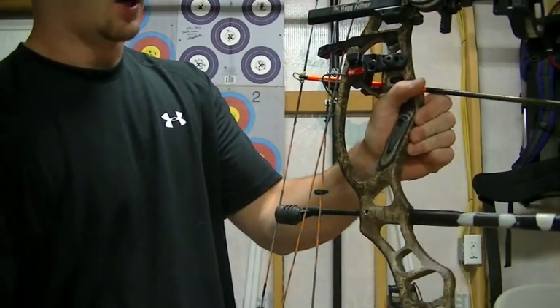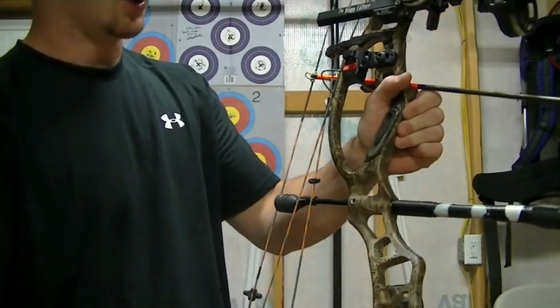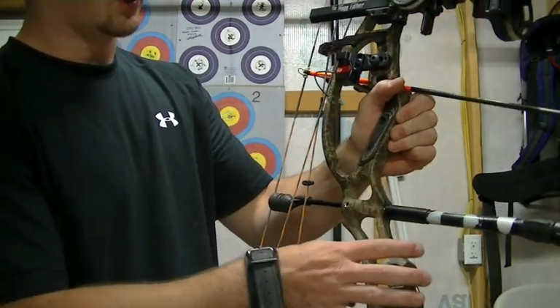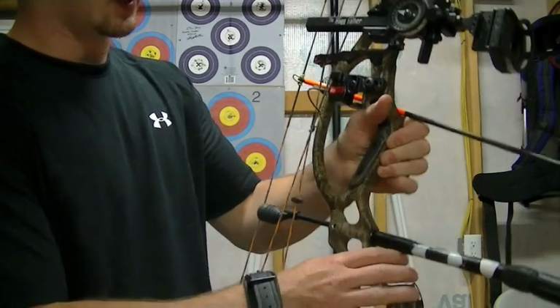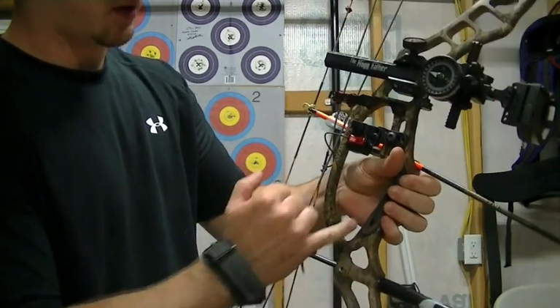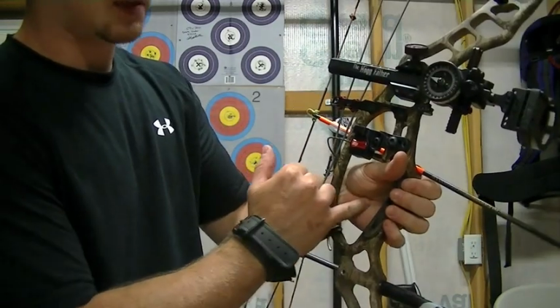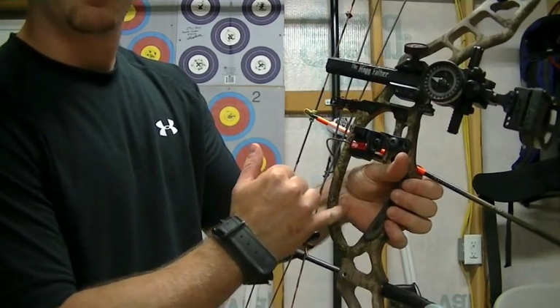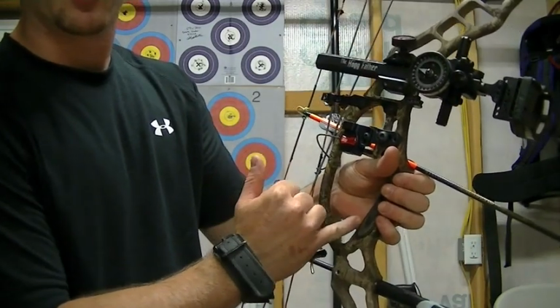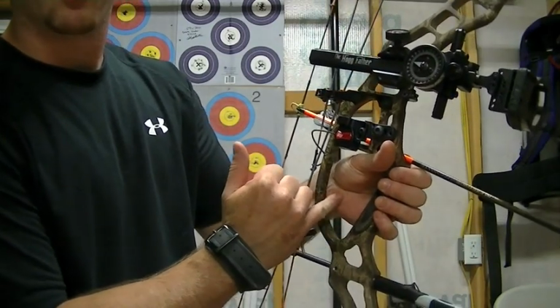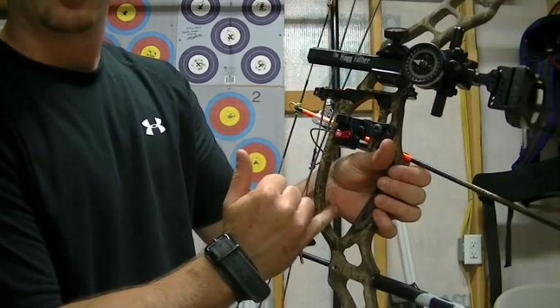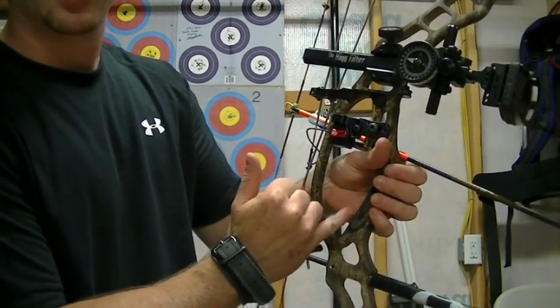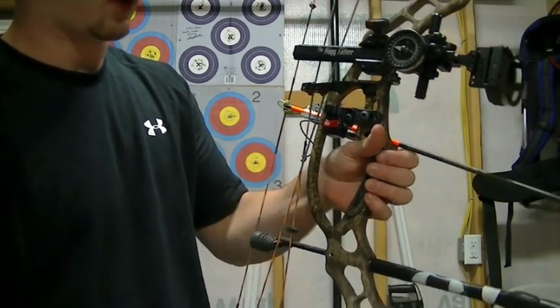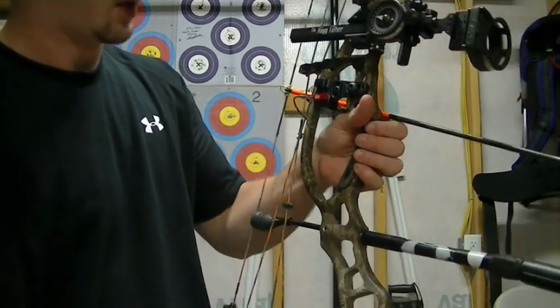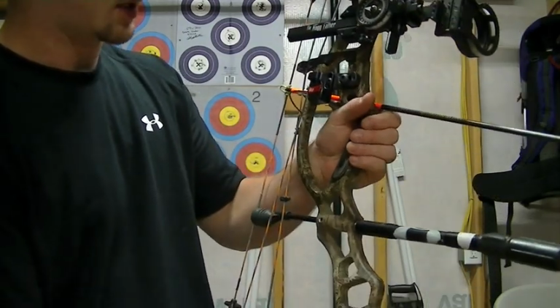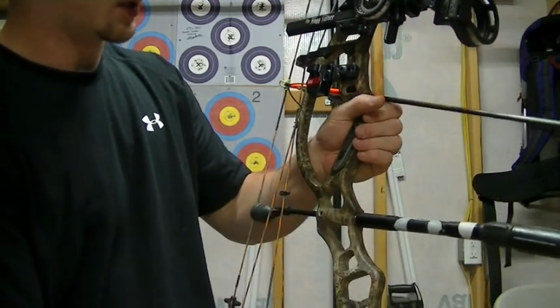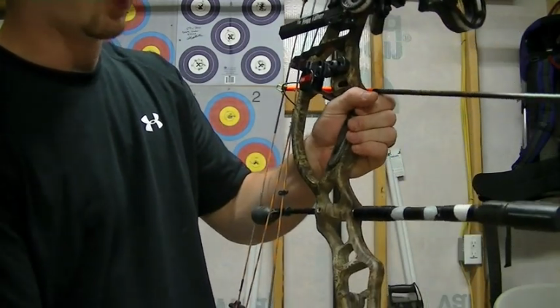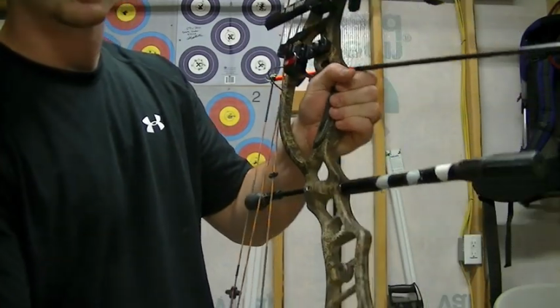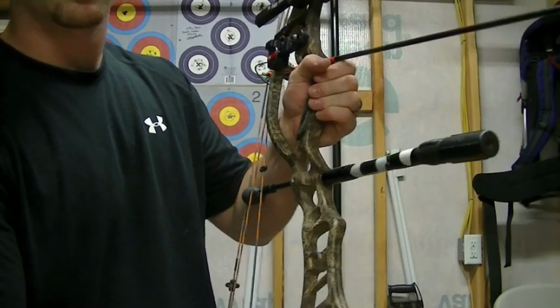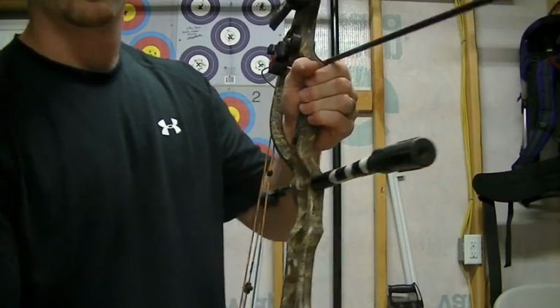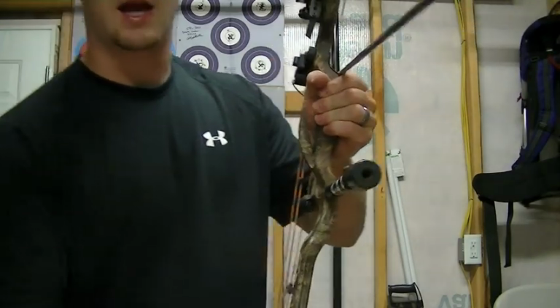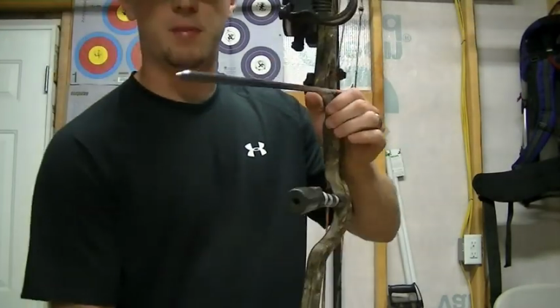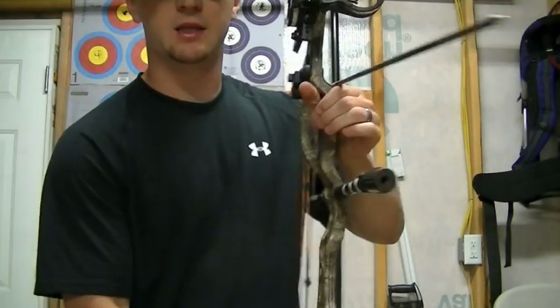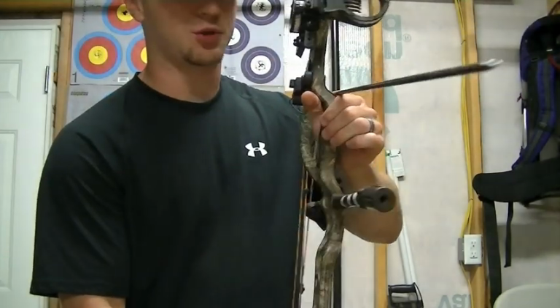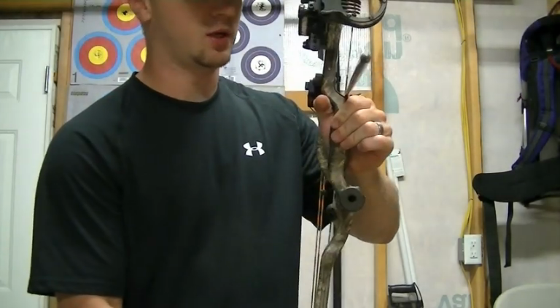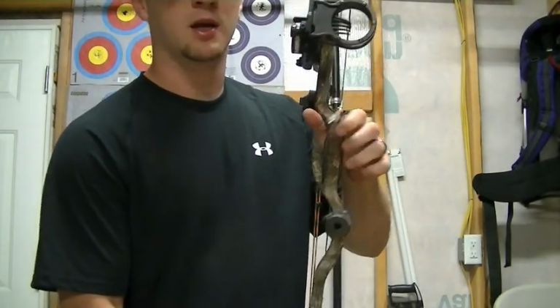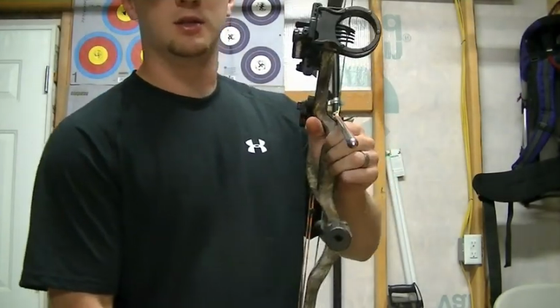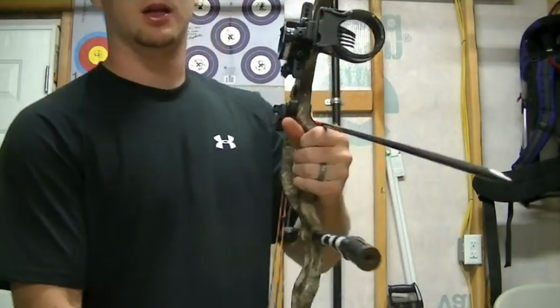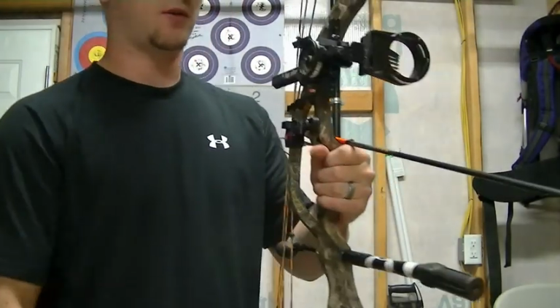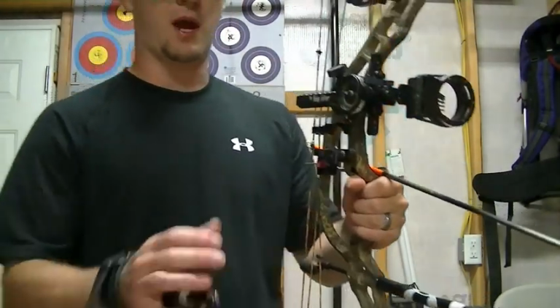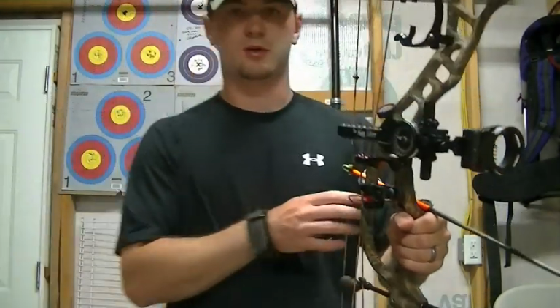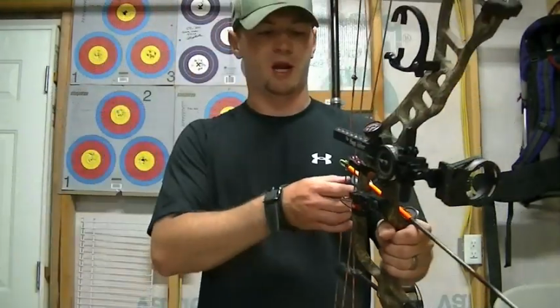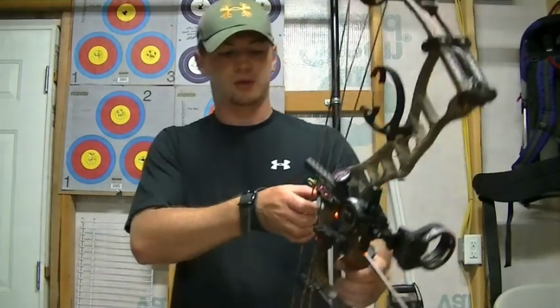What you don't want to do is get the meaty part of your hand in on the grip — that's going to cause a lot of torque, it's going to cause the bow to react badly when you shoot it, and it's also going to give you bad tears through paper.